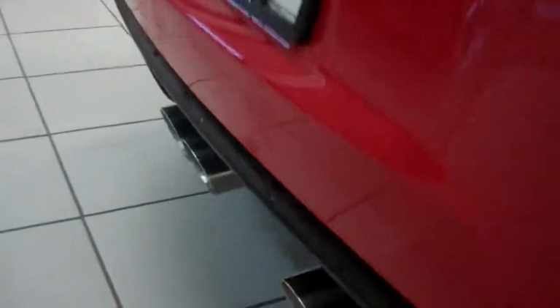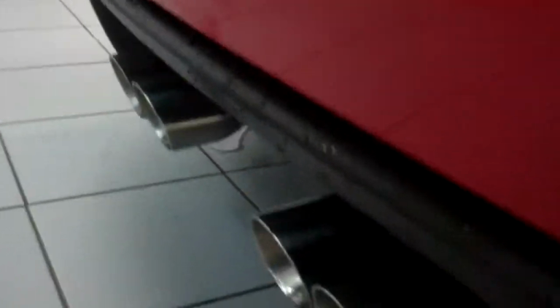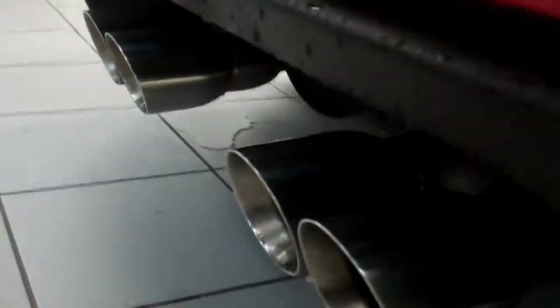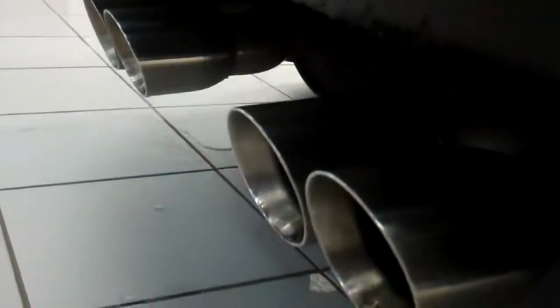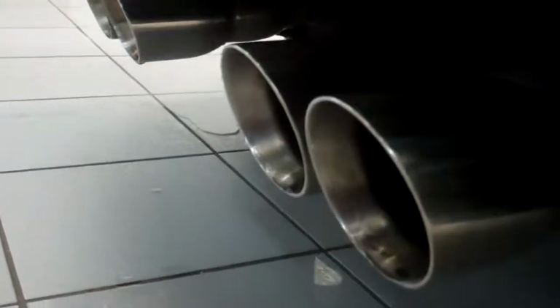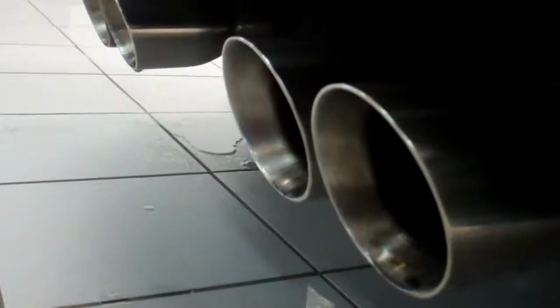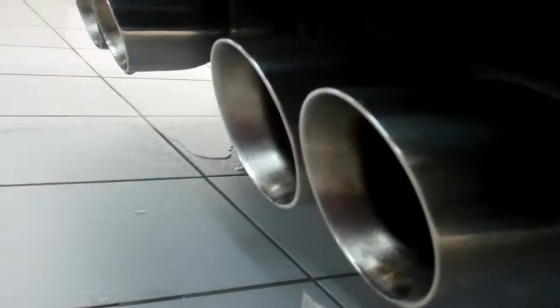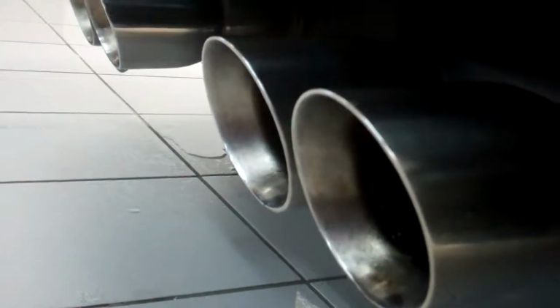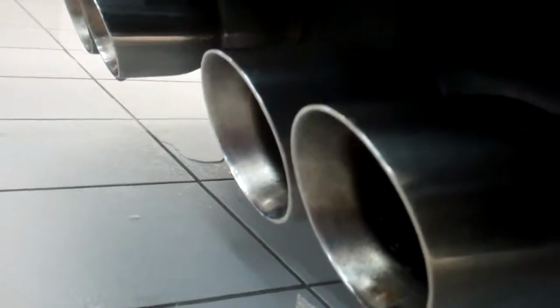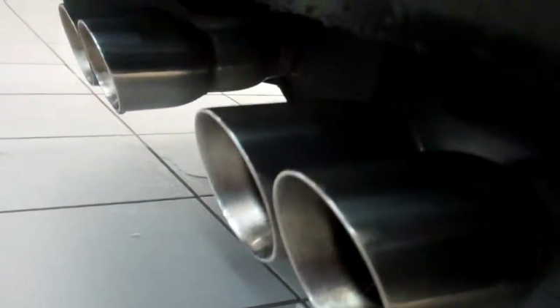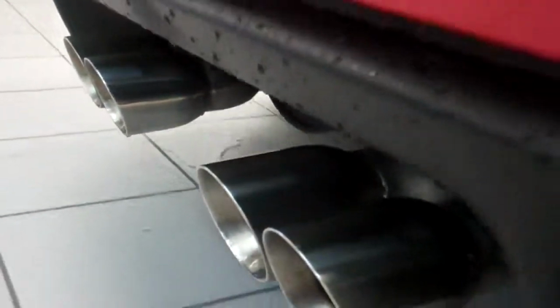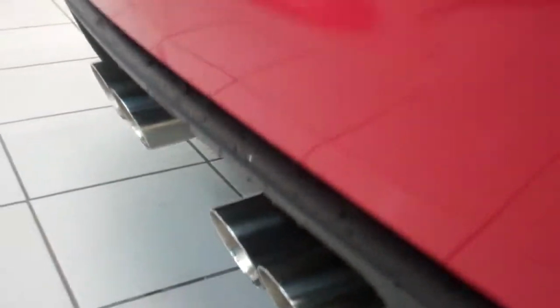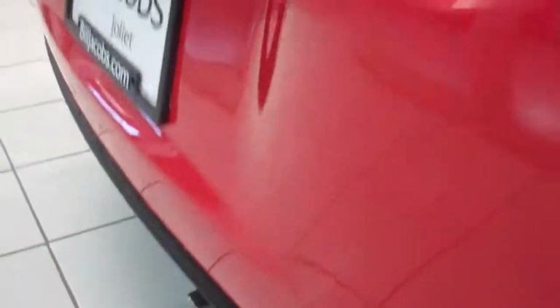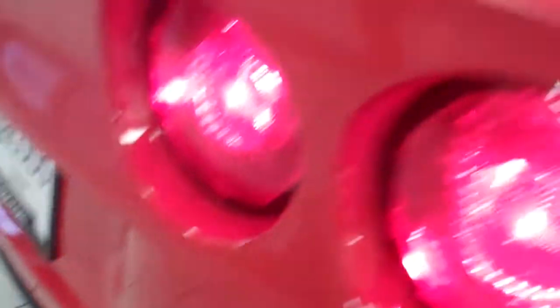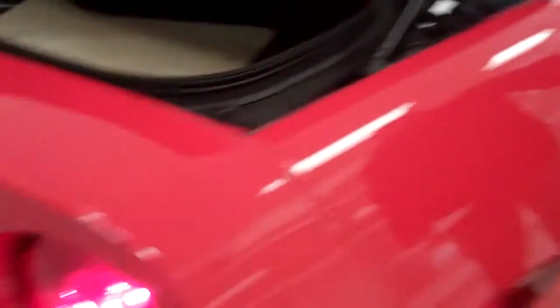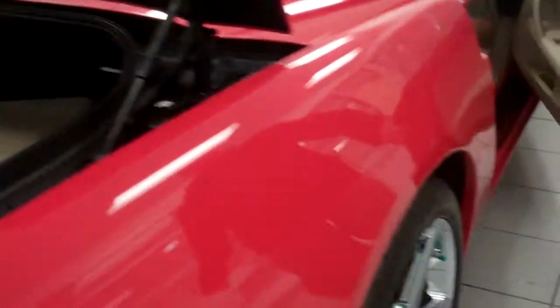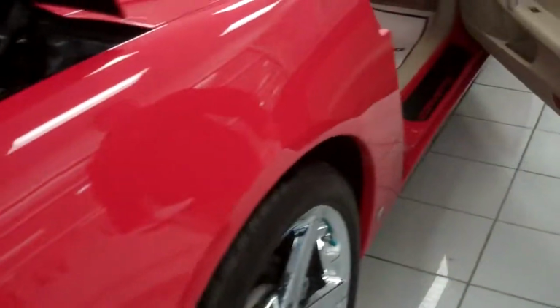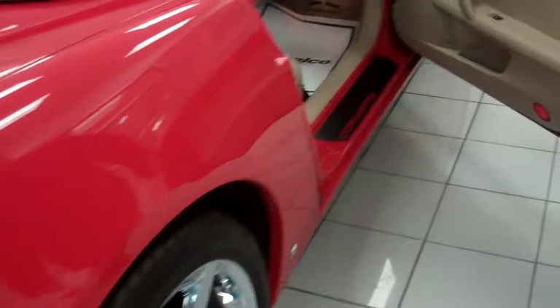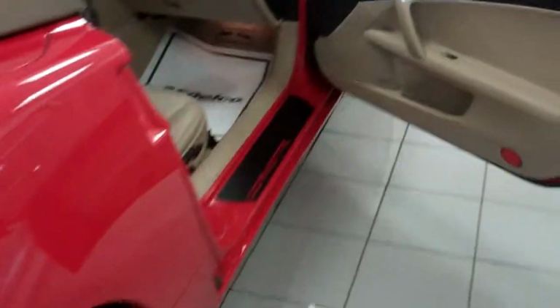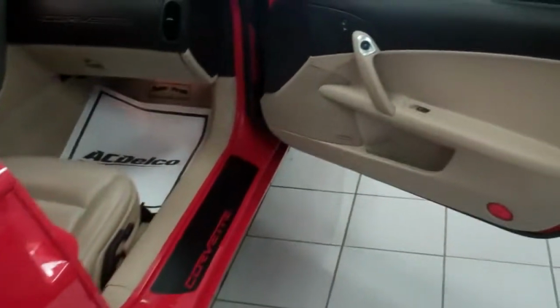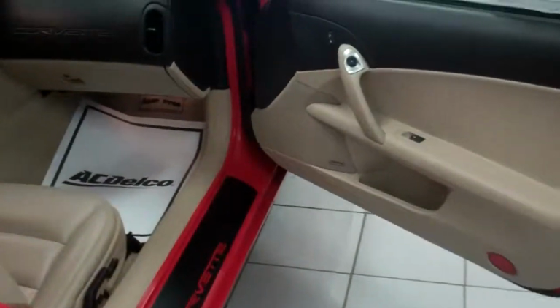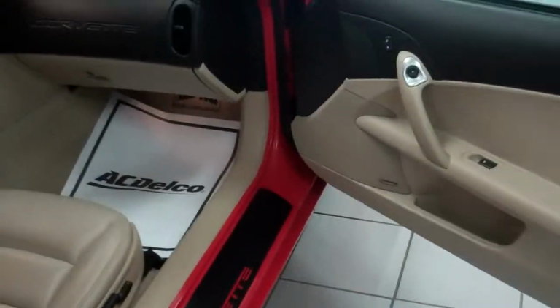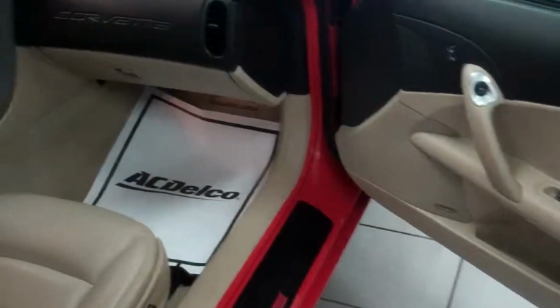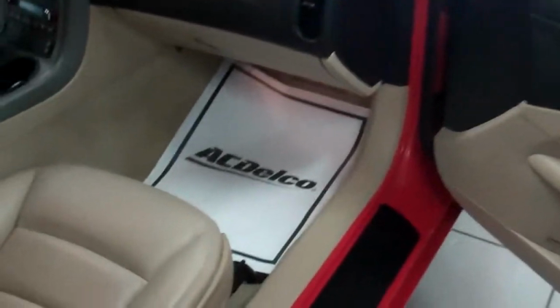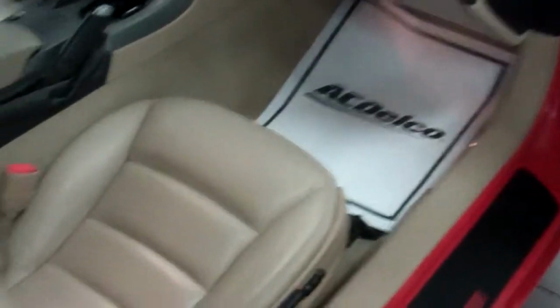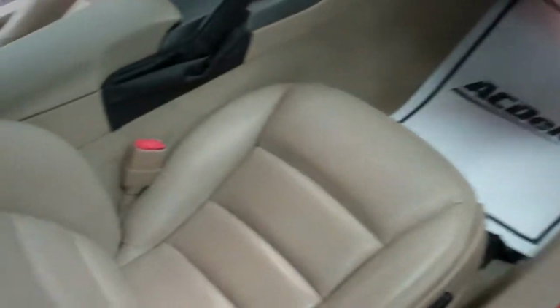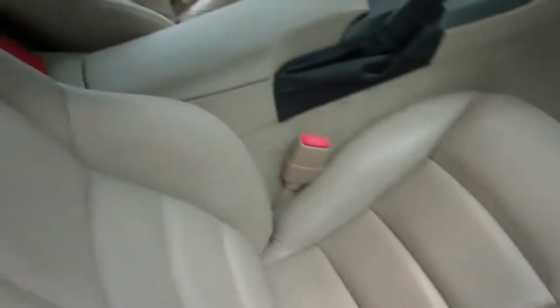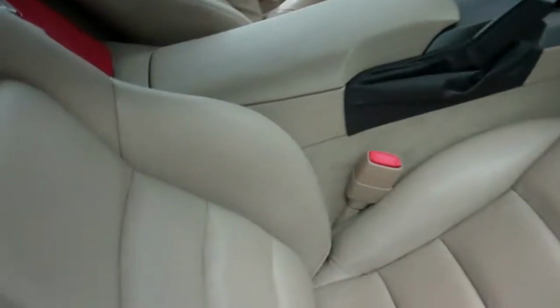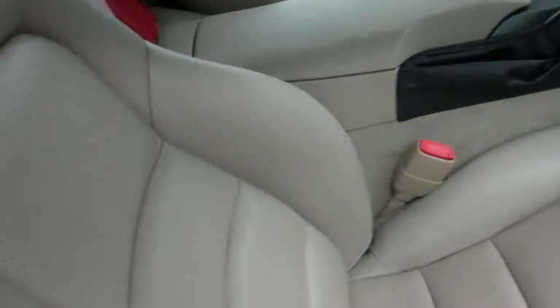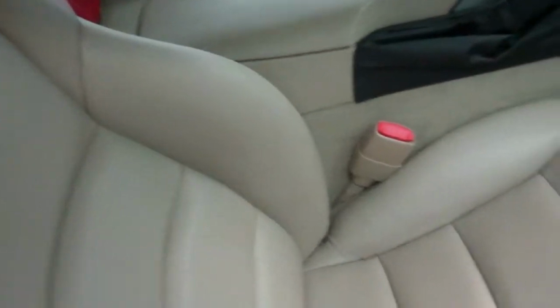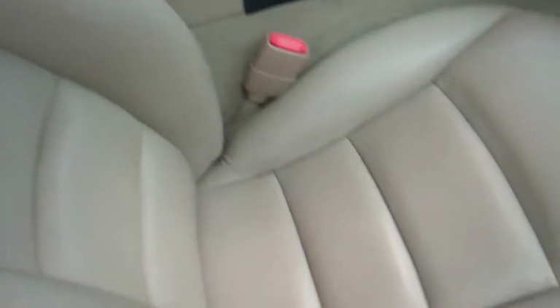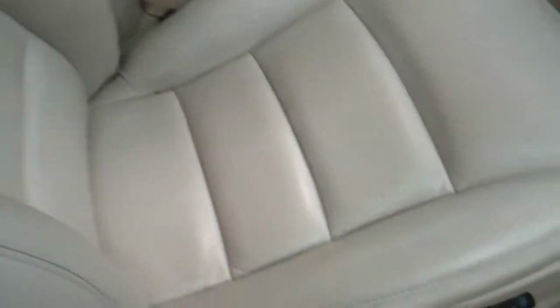Just to get a little sound of that engine. On the passenger side, power passenger seat — this is part of the 3LT package.